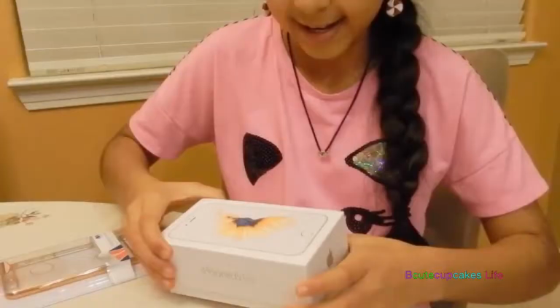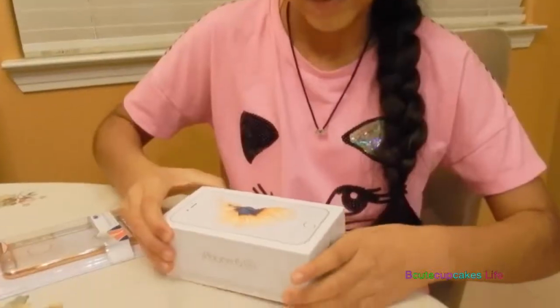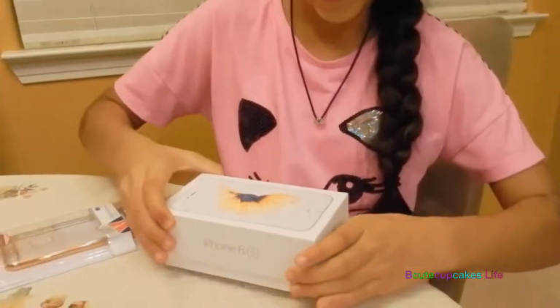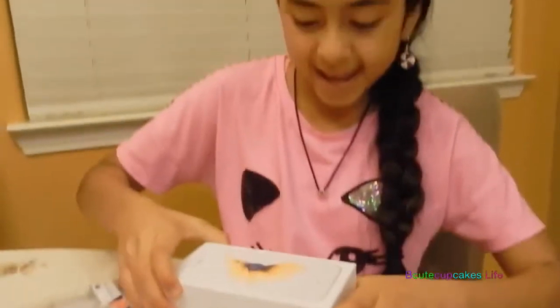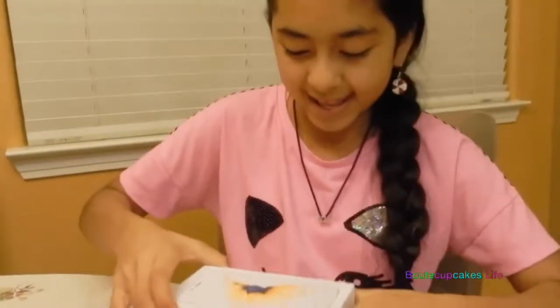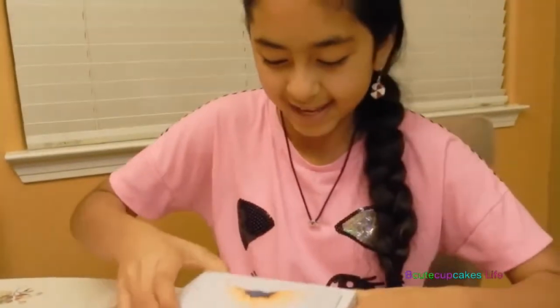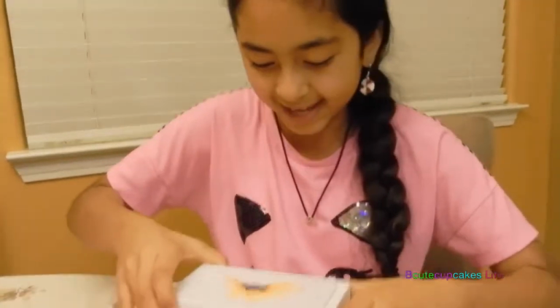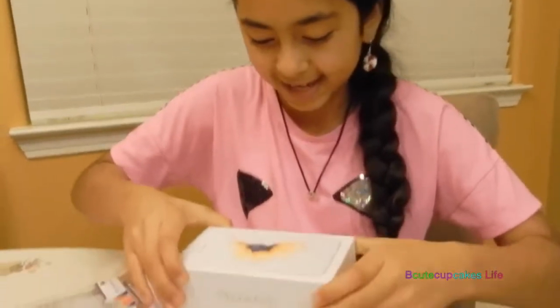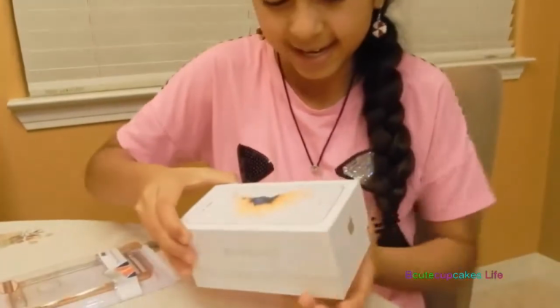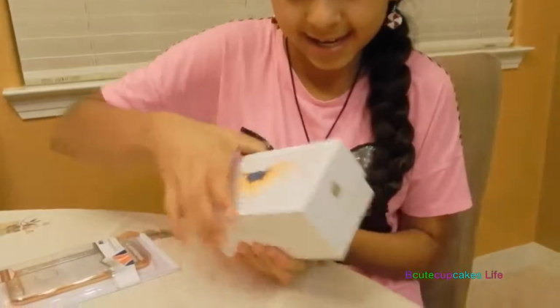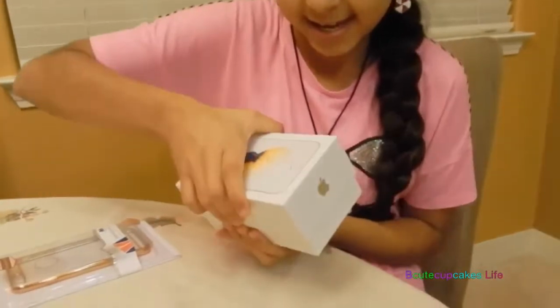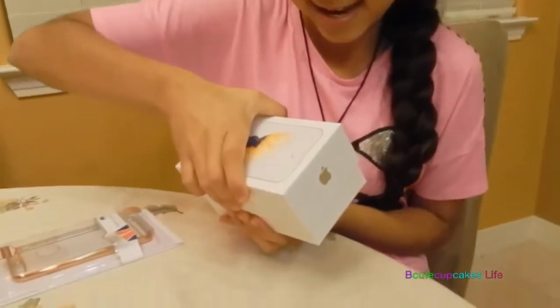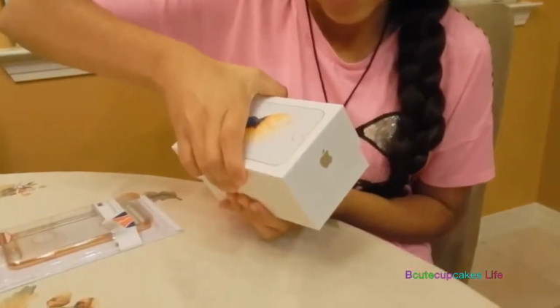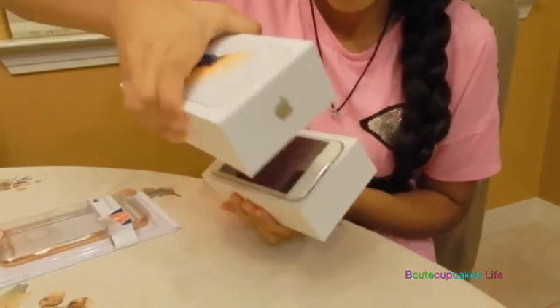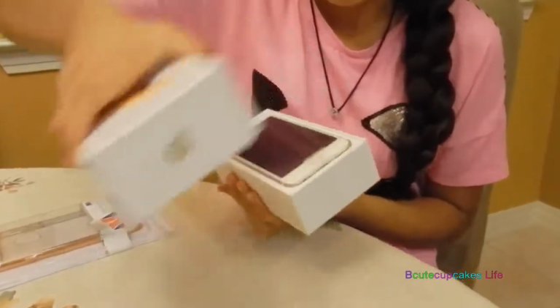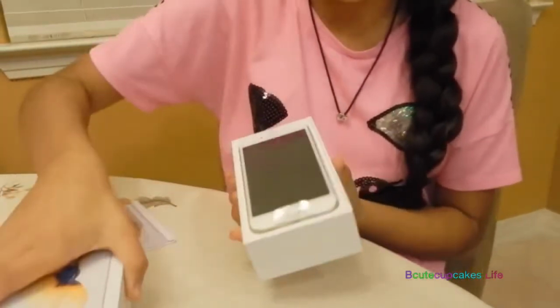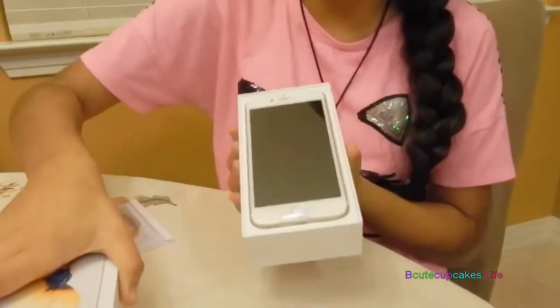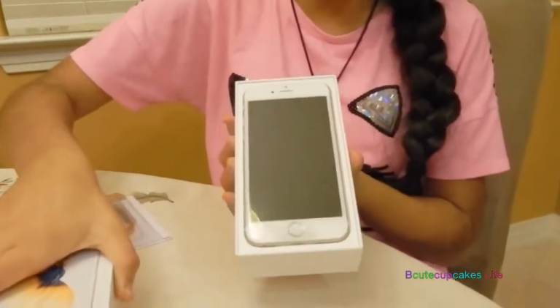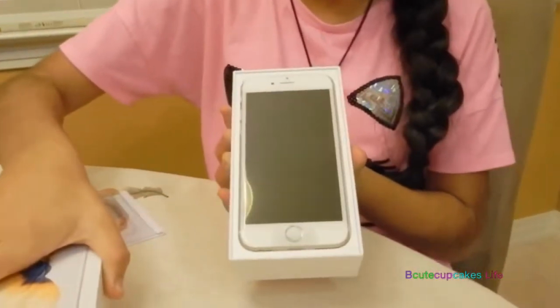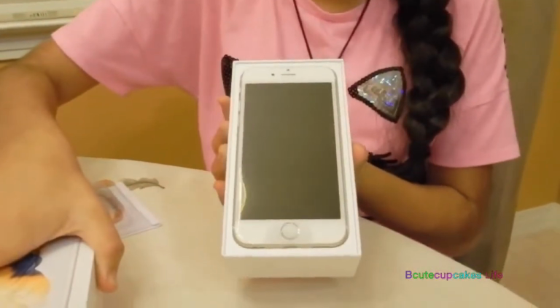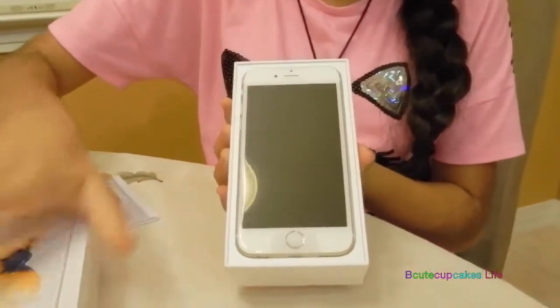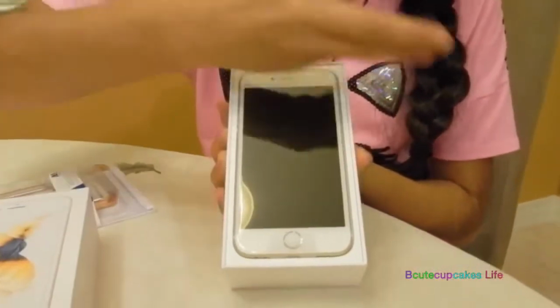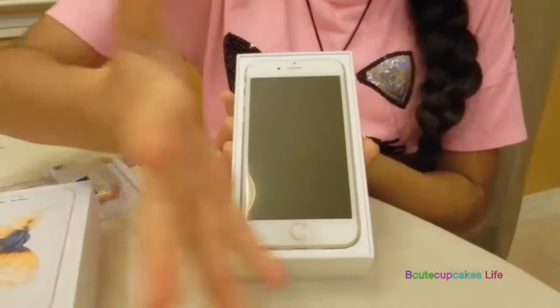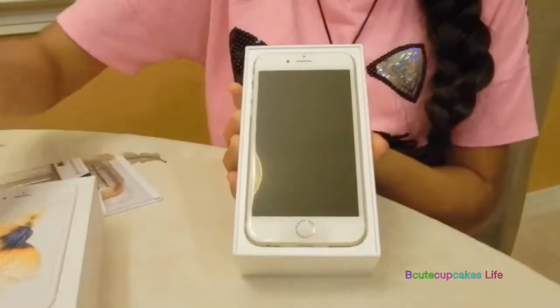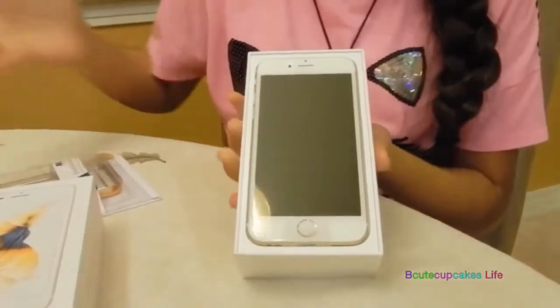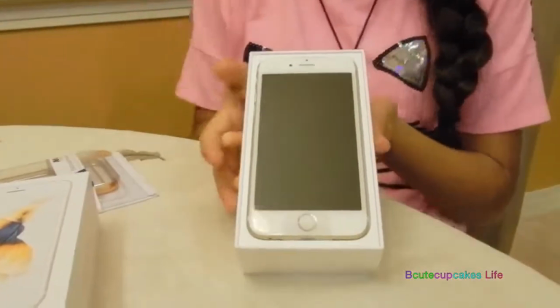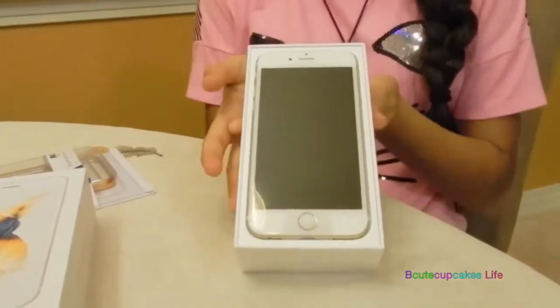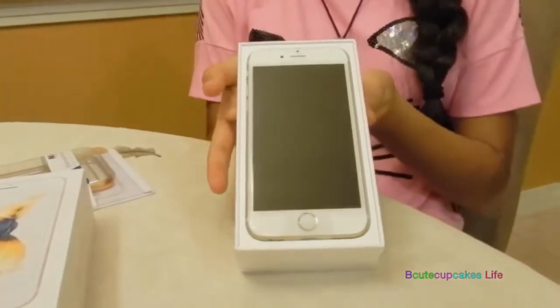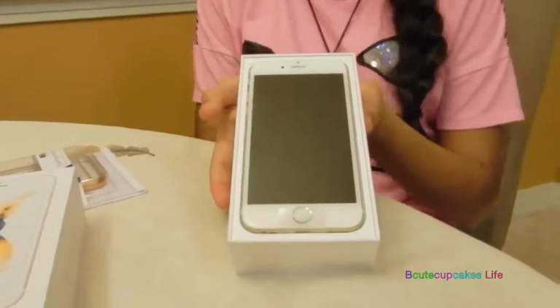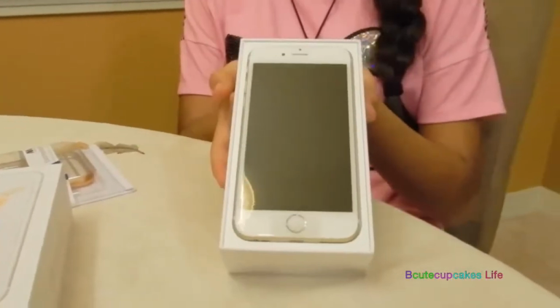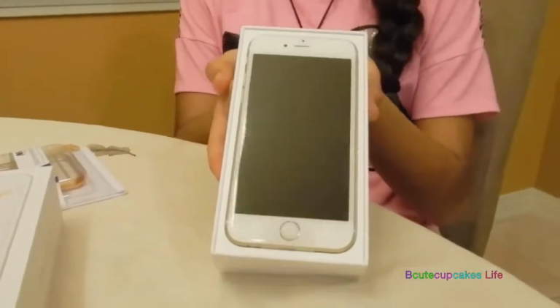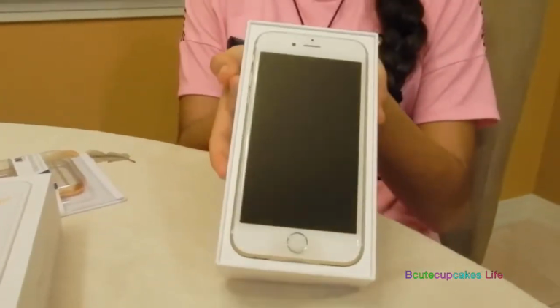We're going to open it. Ta-da! Behold, the gold iPhone 6S.